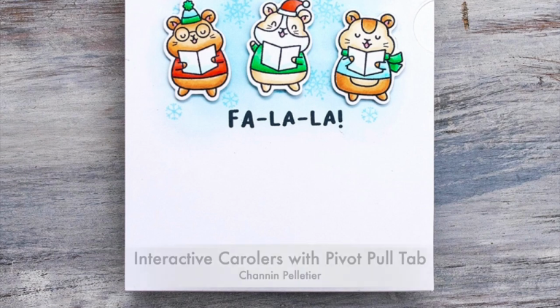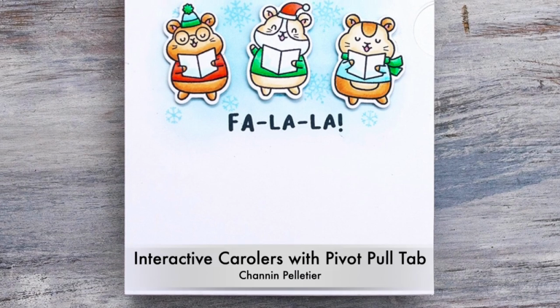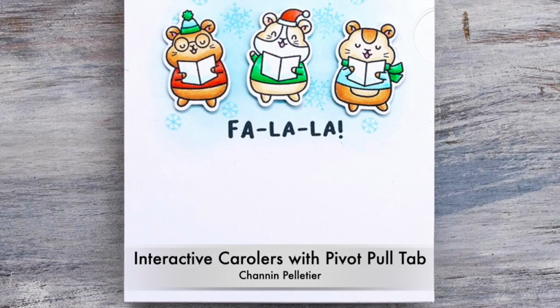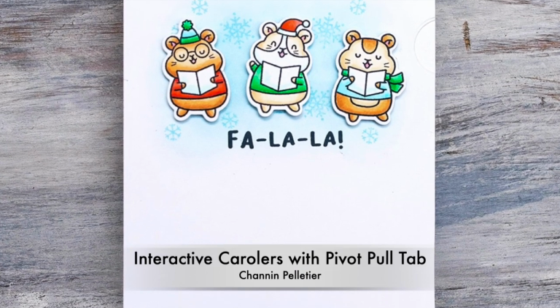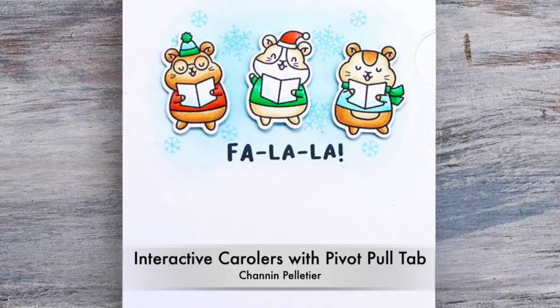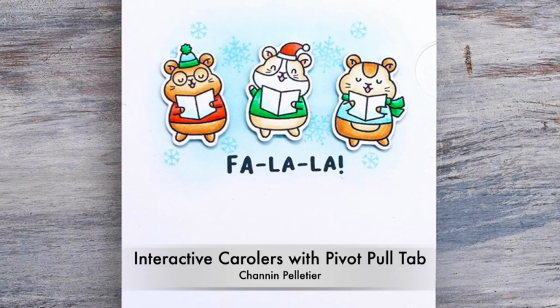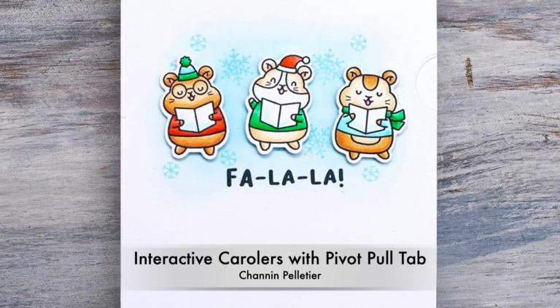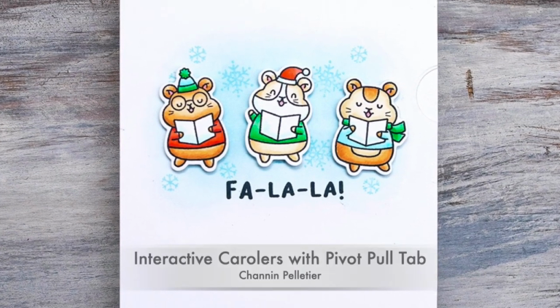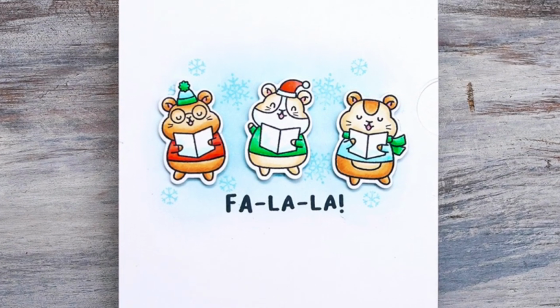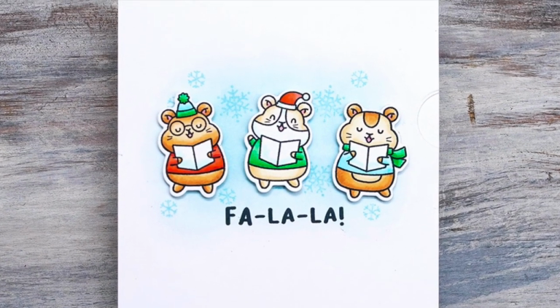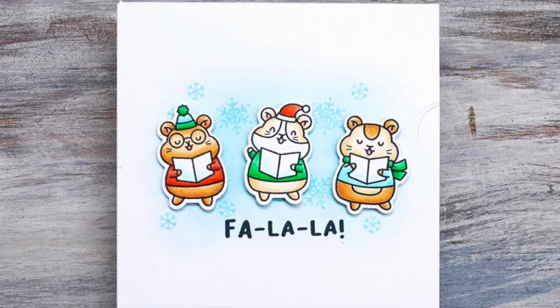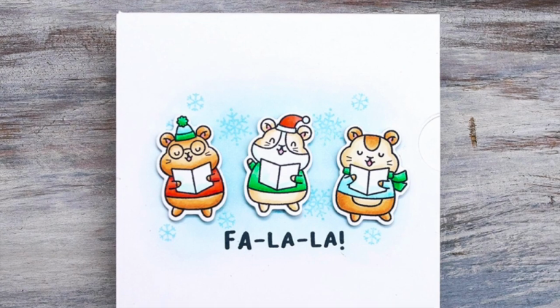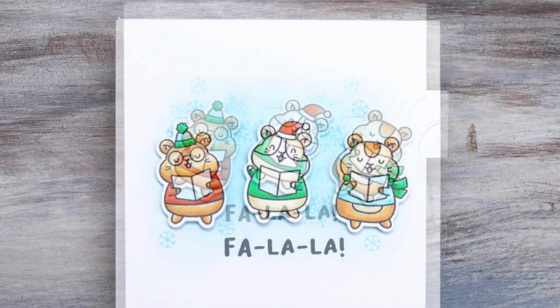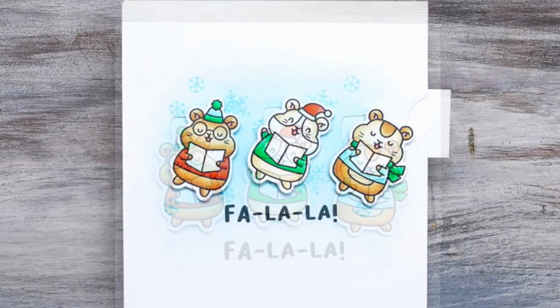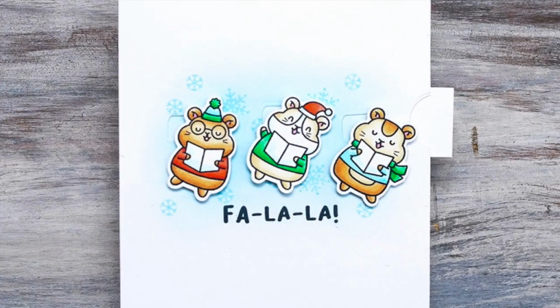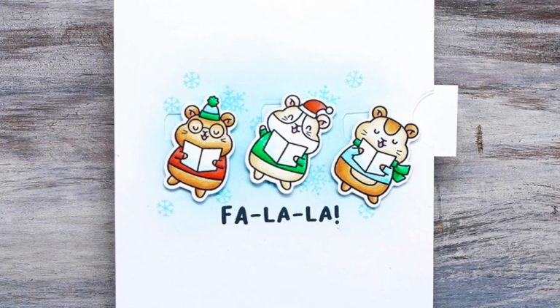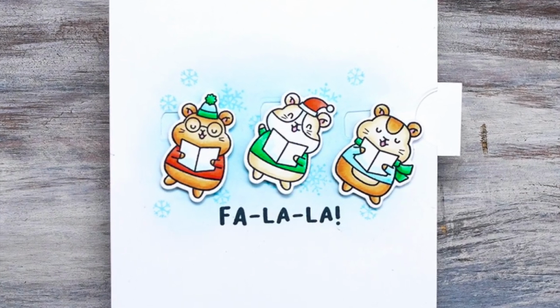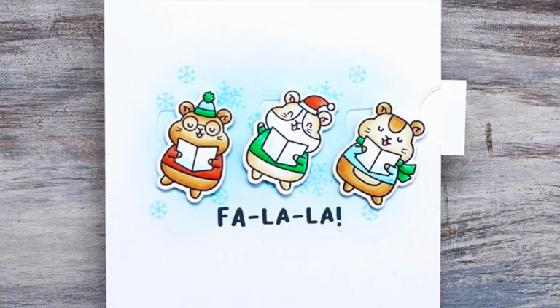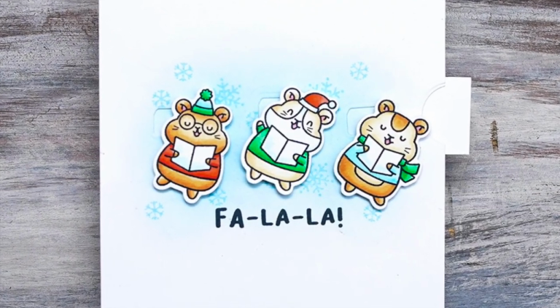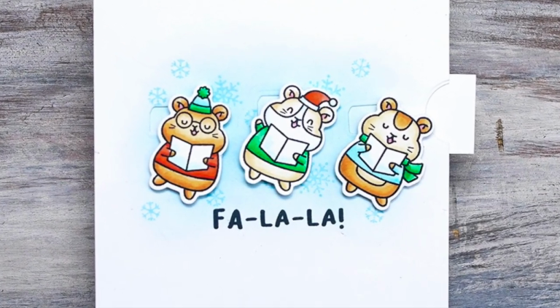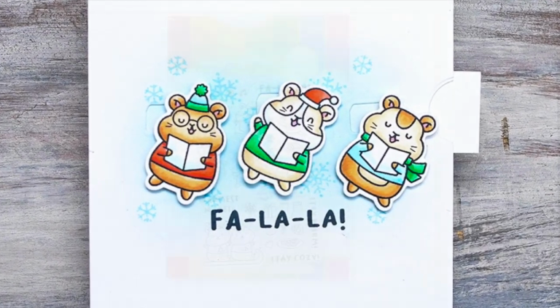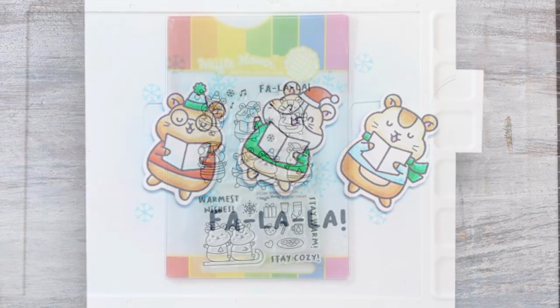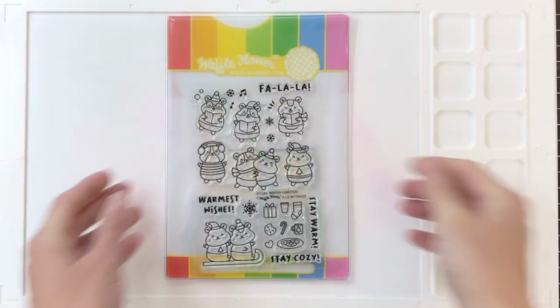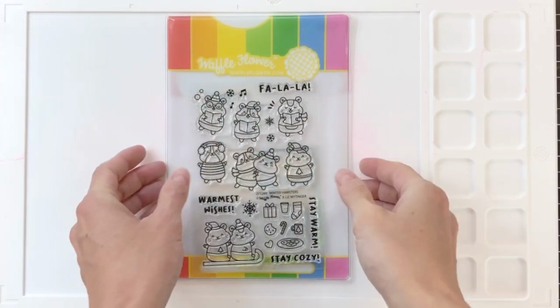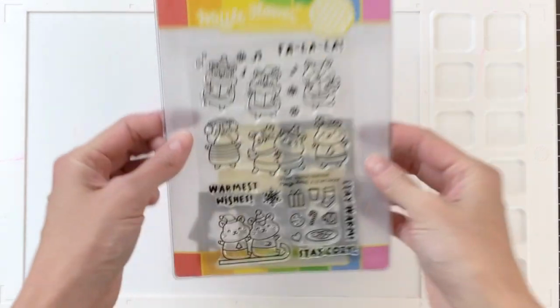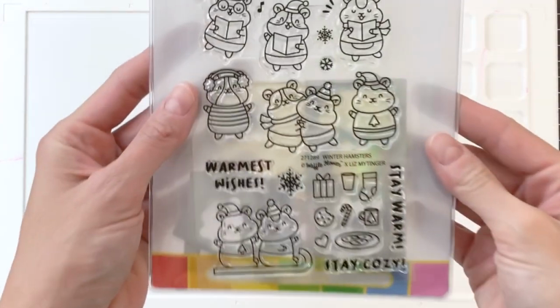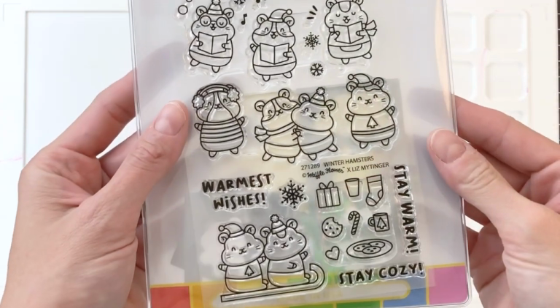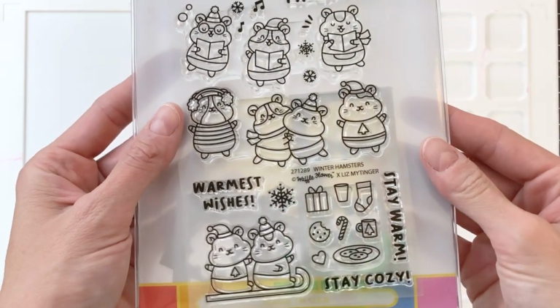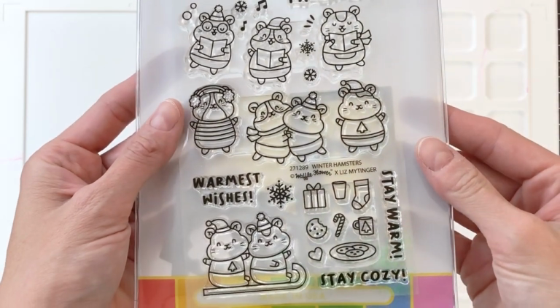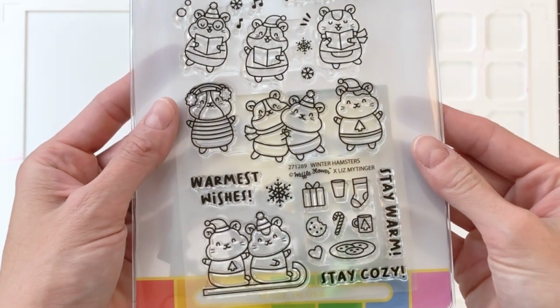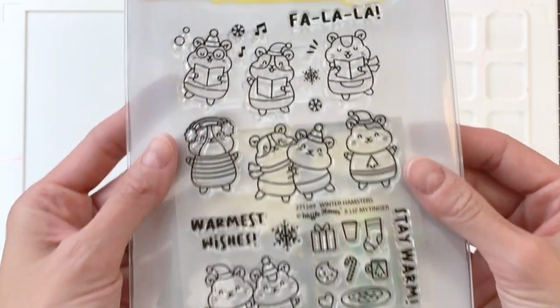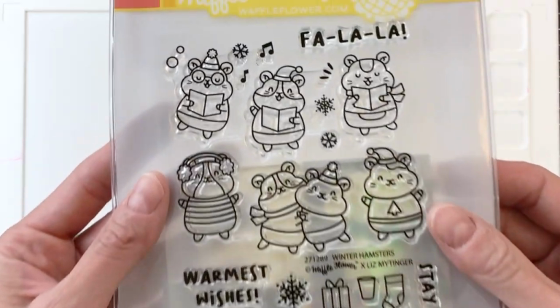Hello everyone, it's Shannon here. Thank you so much for joining me today. In this video we are going to create a really fun interactive card with Waffle Flower's new Winter Hamster Stamp Set. We're going to create a really fun action that's a slide kind of pivot with a pull tab. It's really cool and I can't wait to show you.